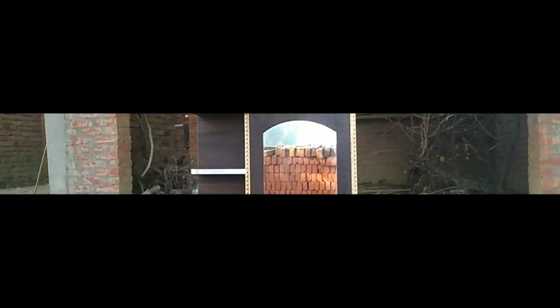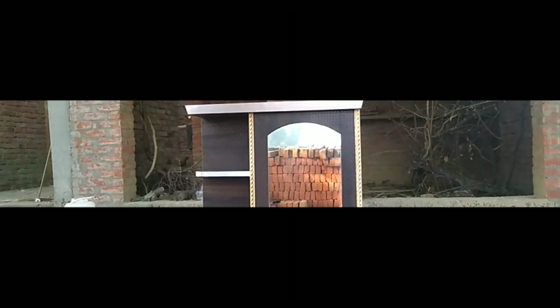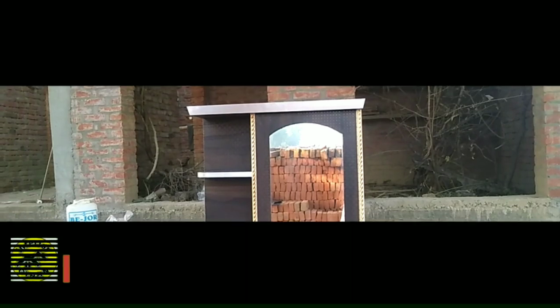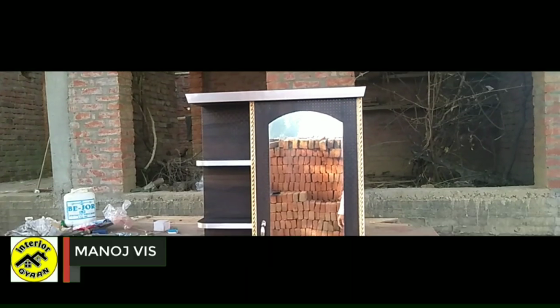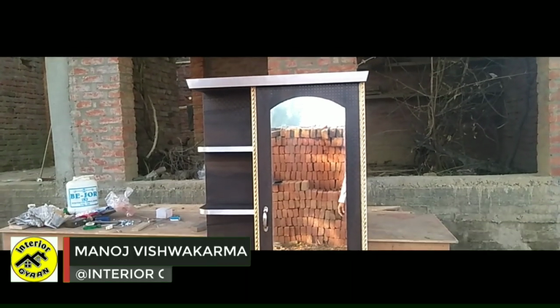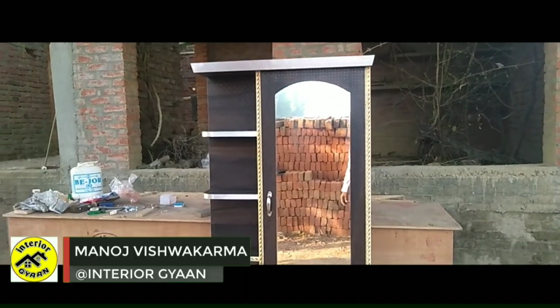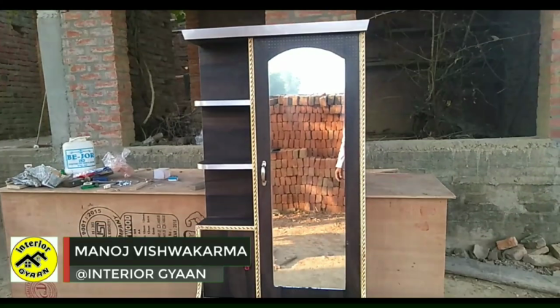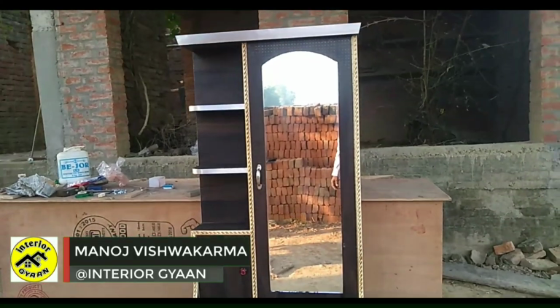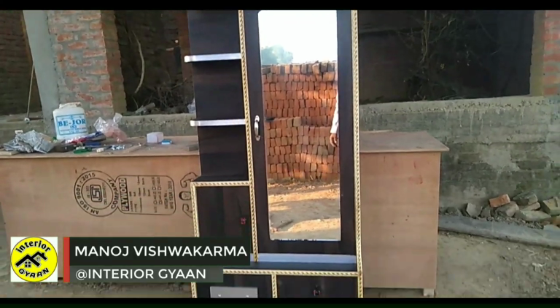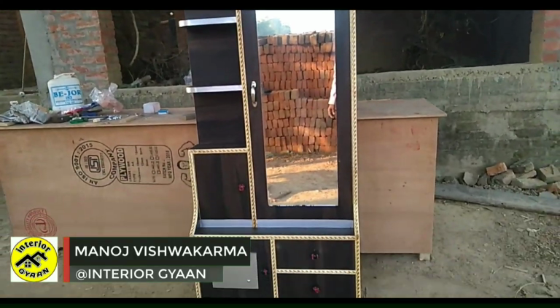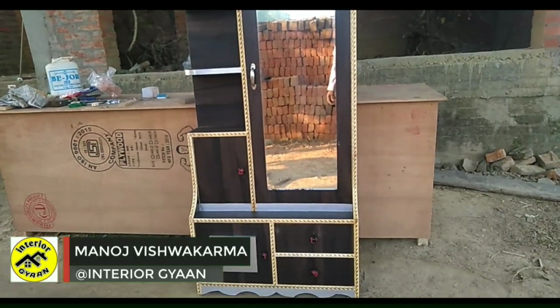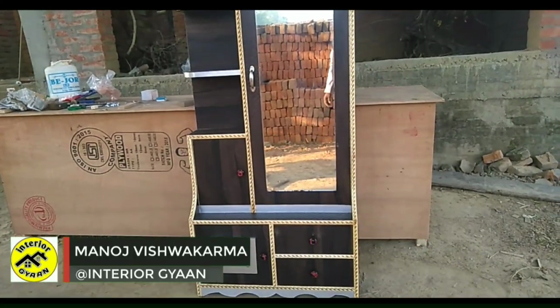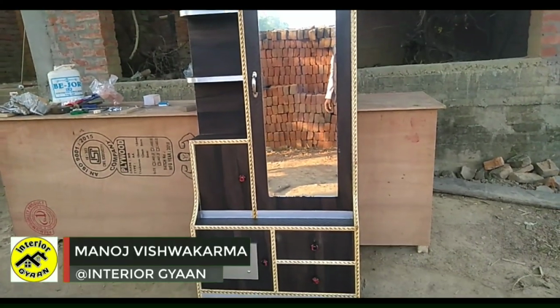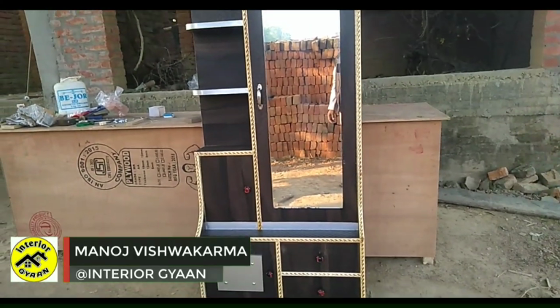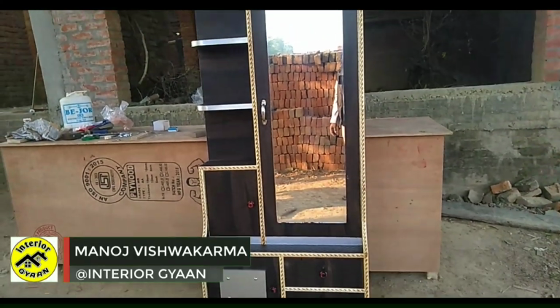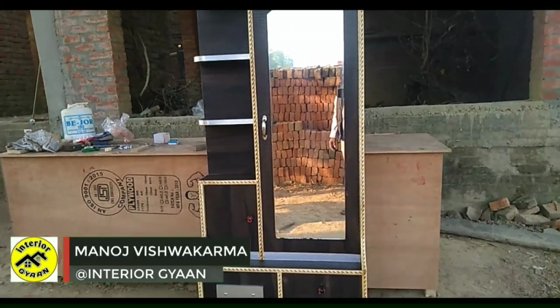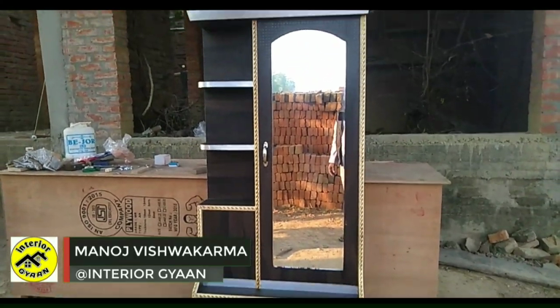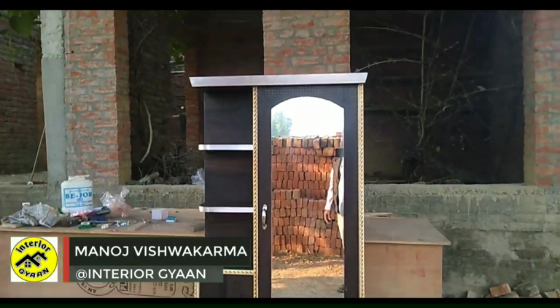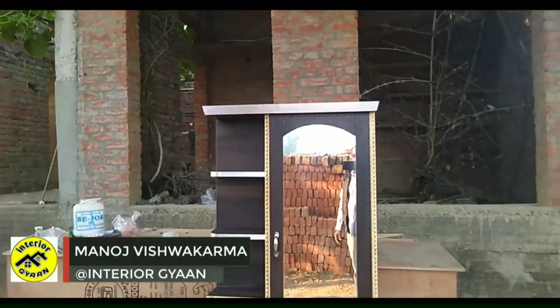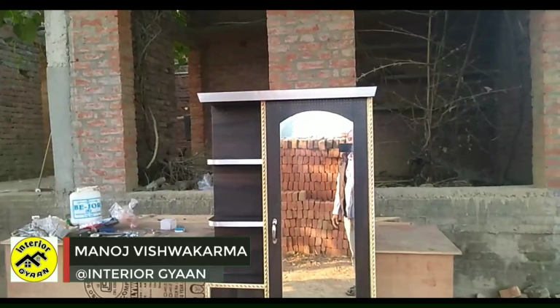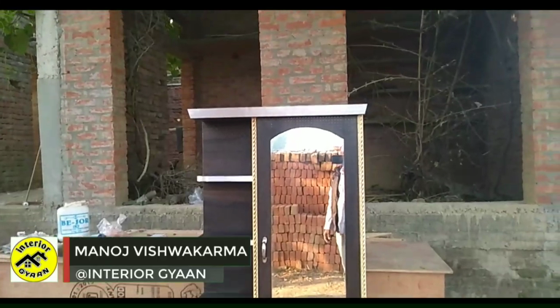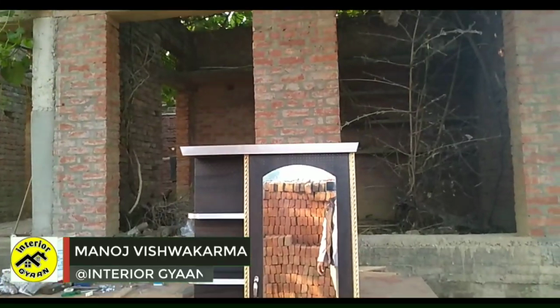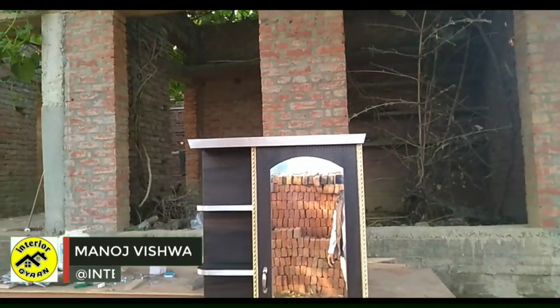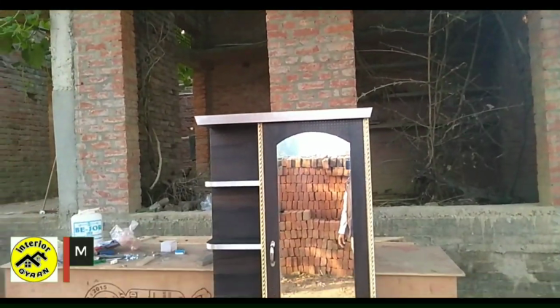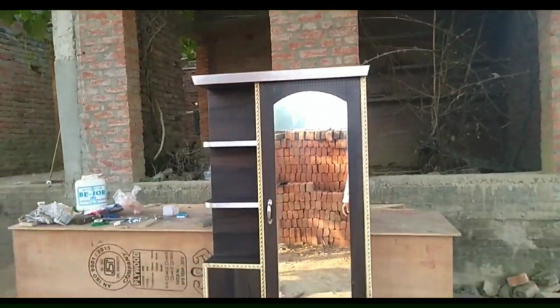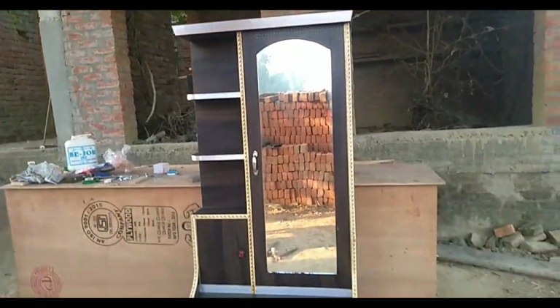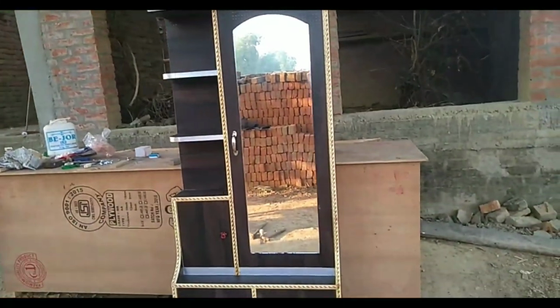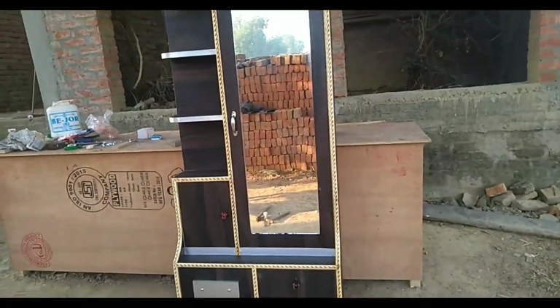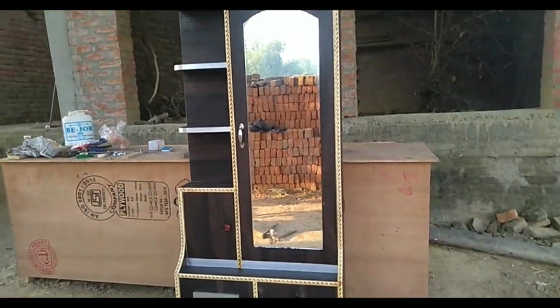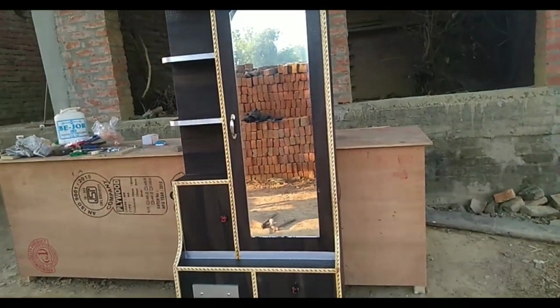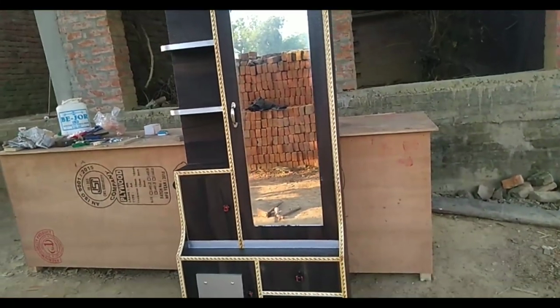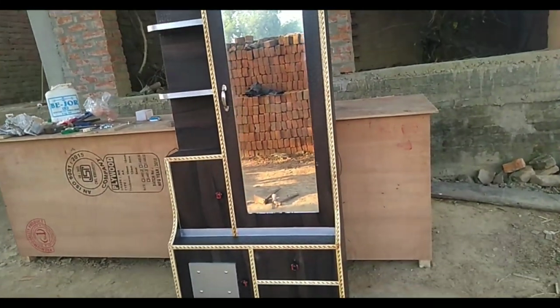My friends, we can see that this is our dressing table. It's a very lovely dressing table. You can also make it from this way. First of all, let's see how it looks like this.